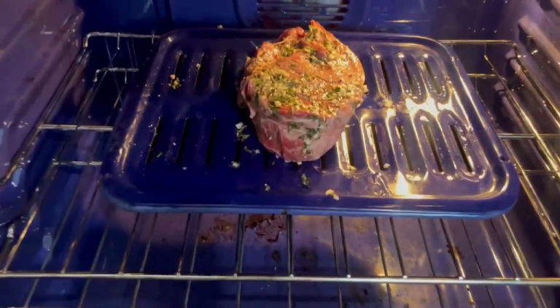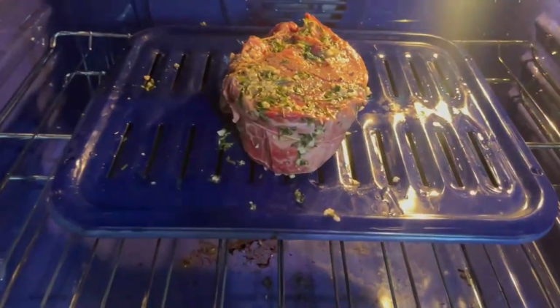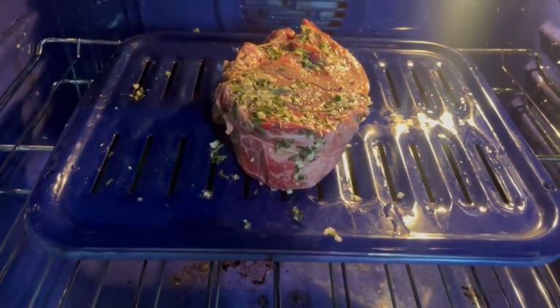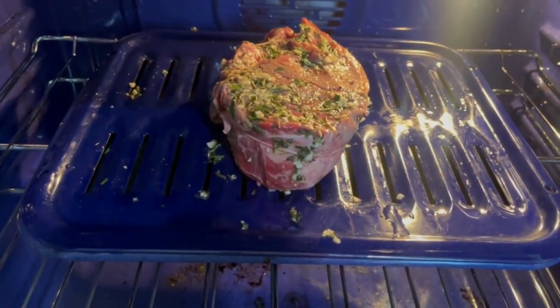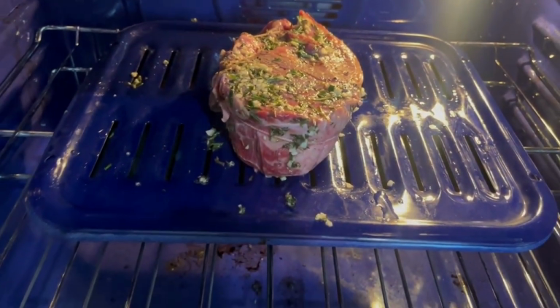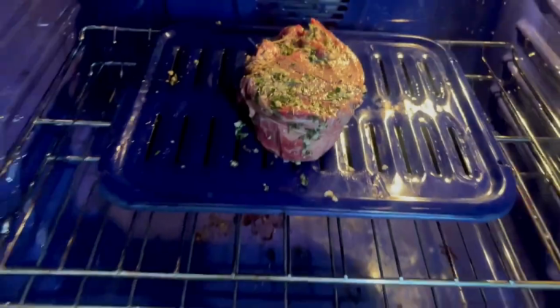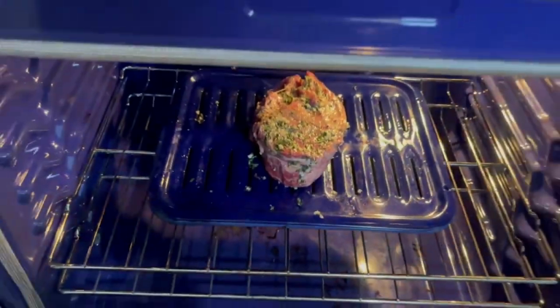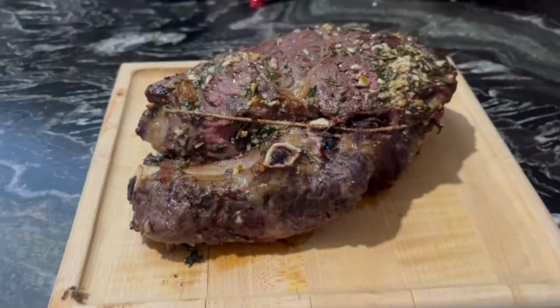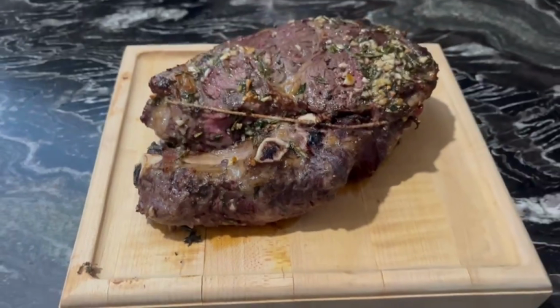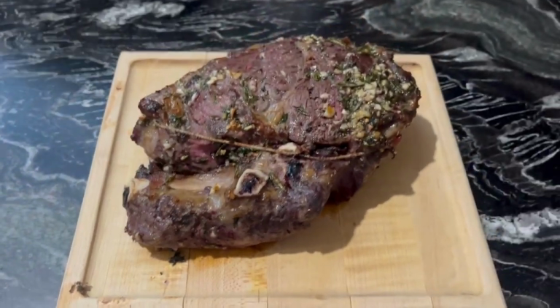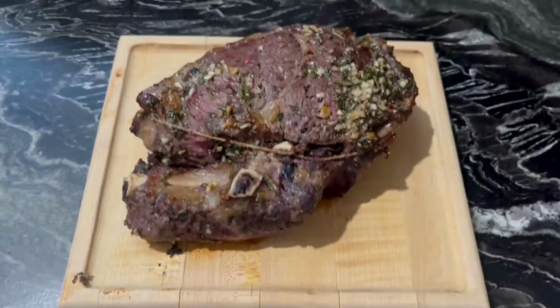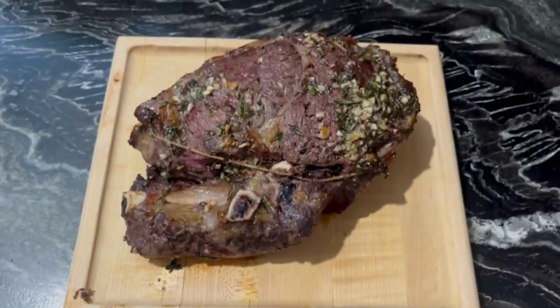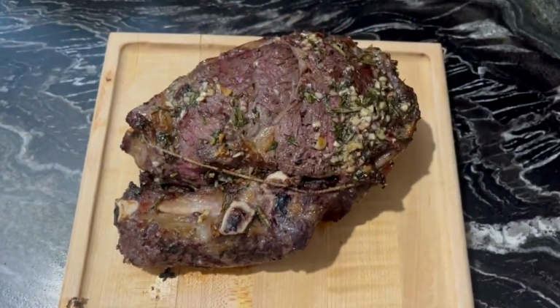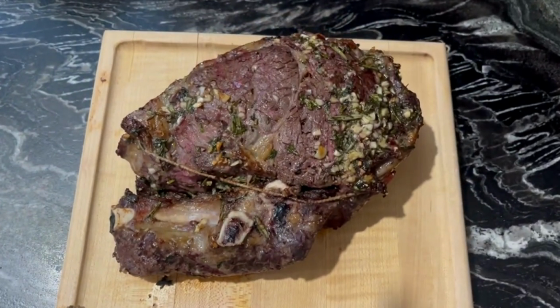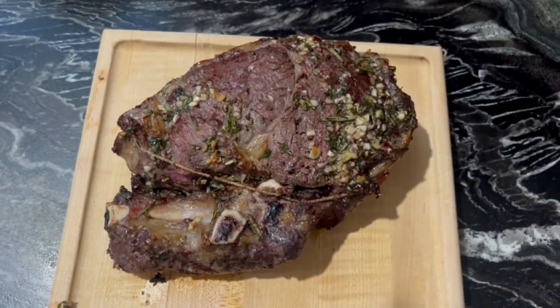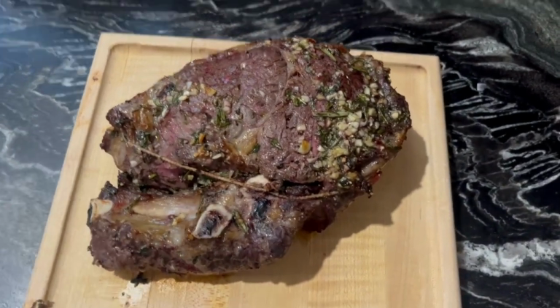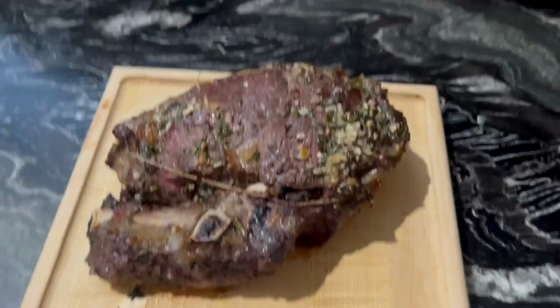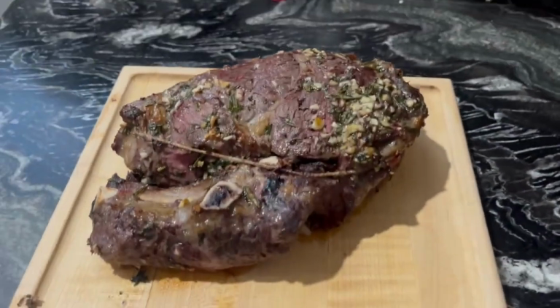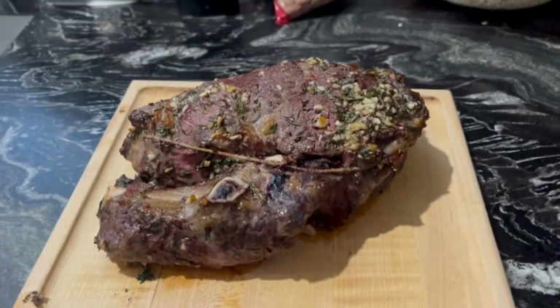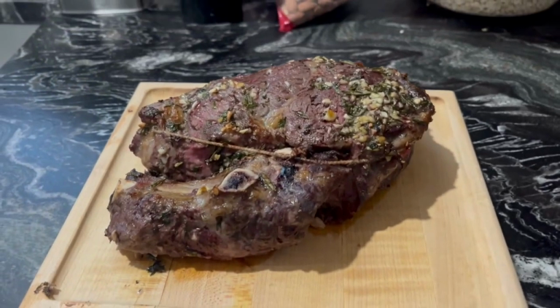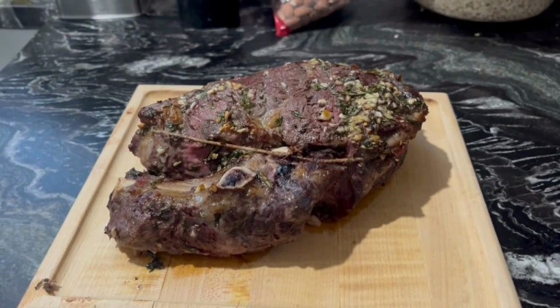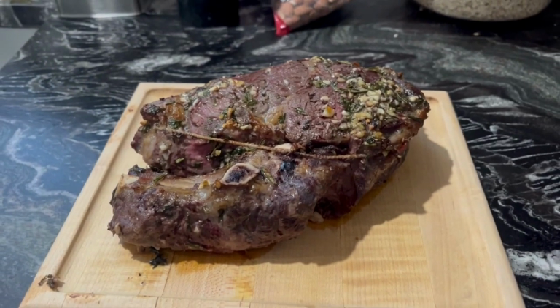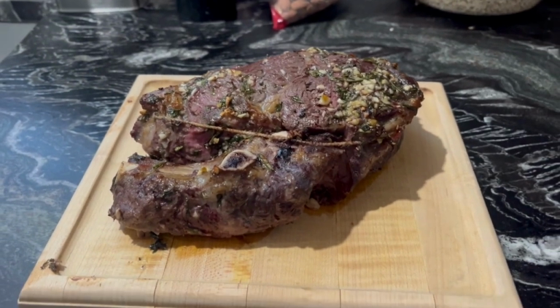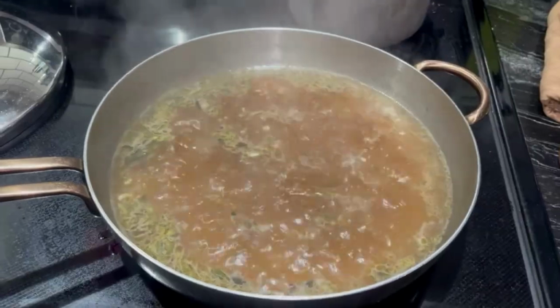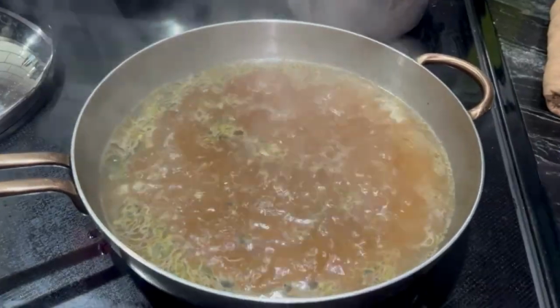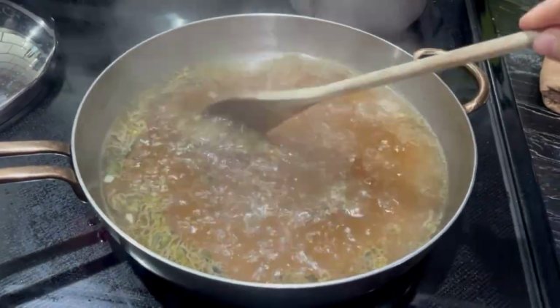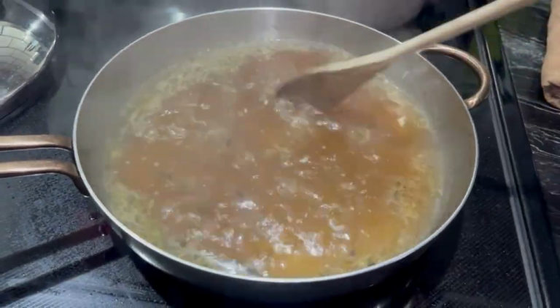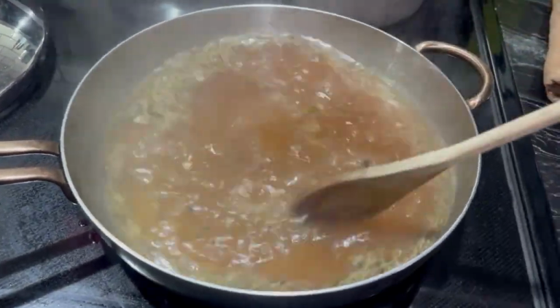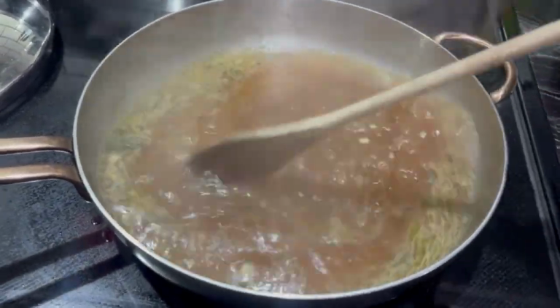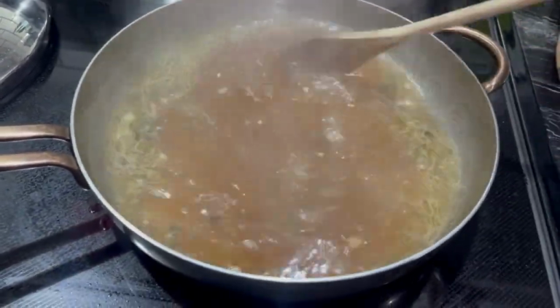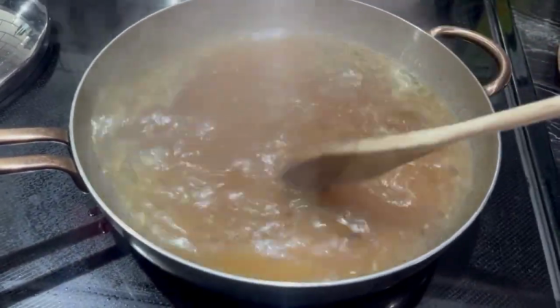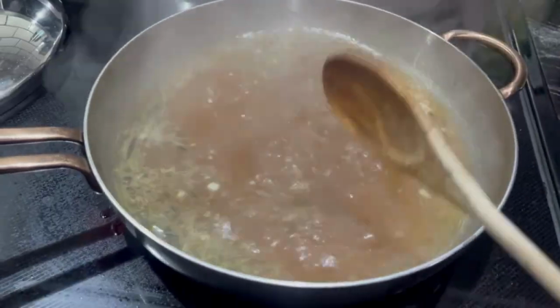I'm currently just continuing with my clinical rotations. I have a few more months left of school, so I'm just taking it day by day, doing a lot of studying, and just making sure I'm following my goals.